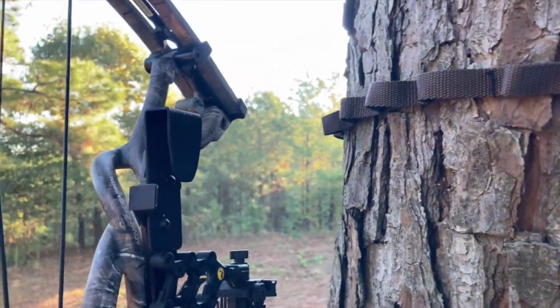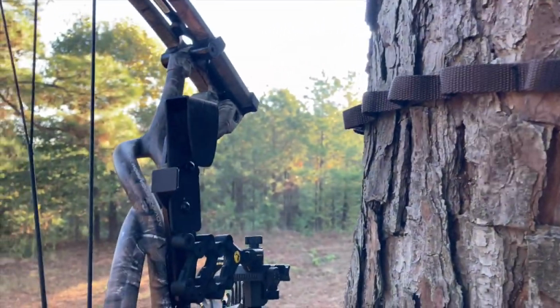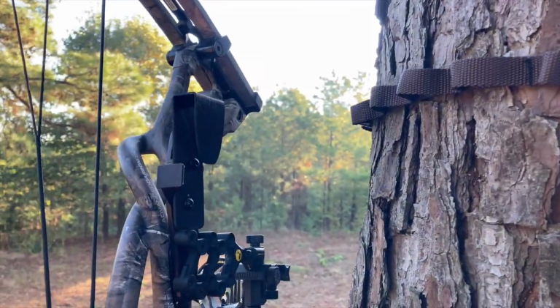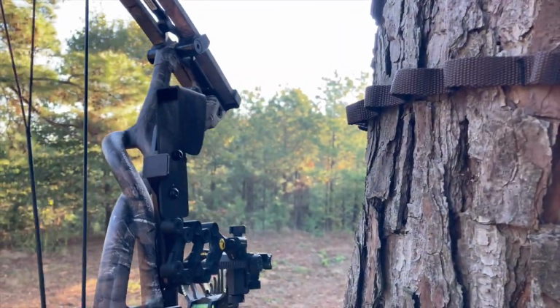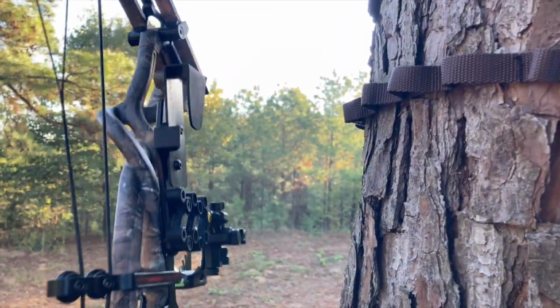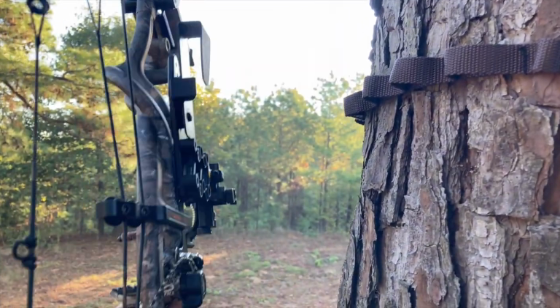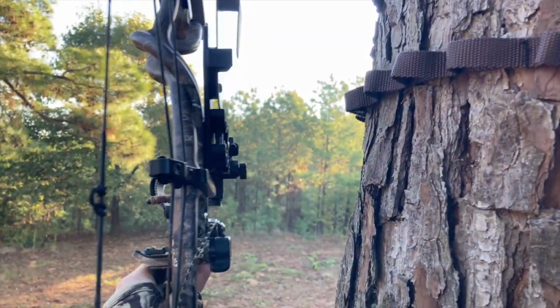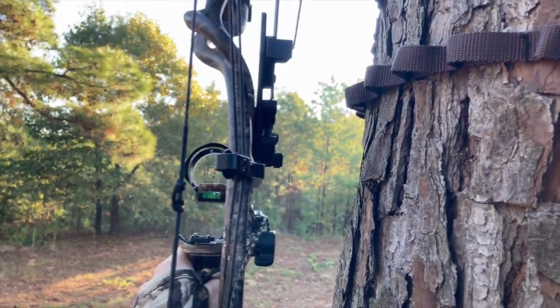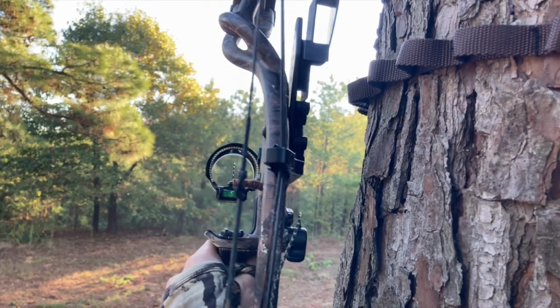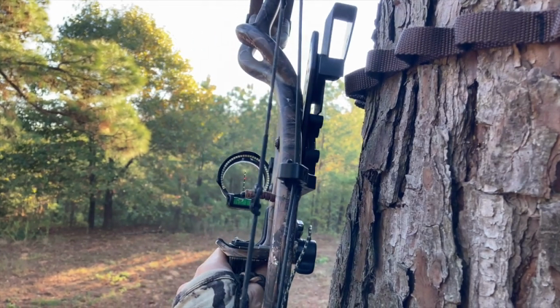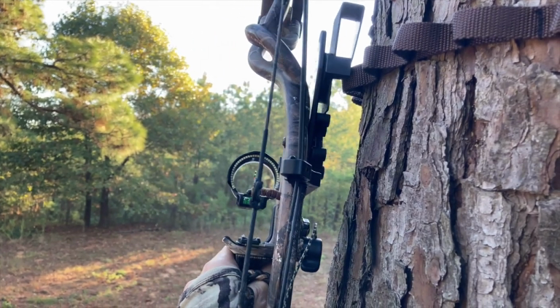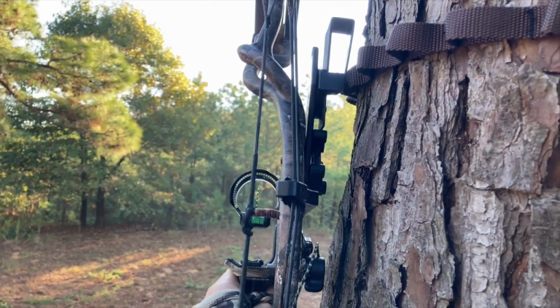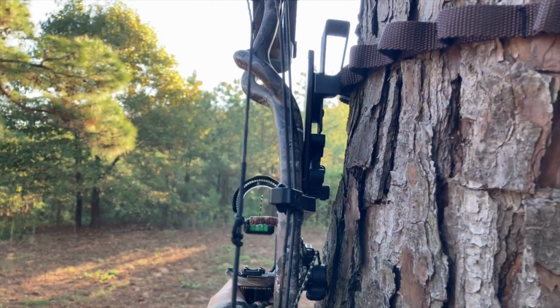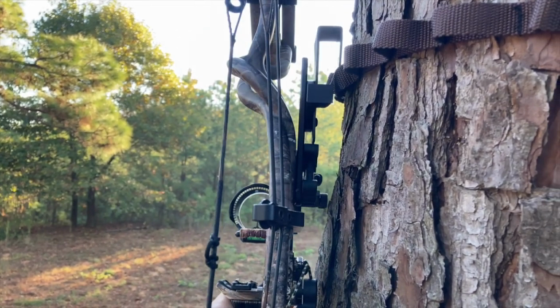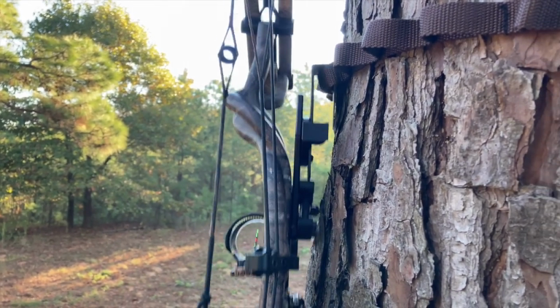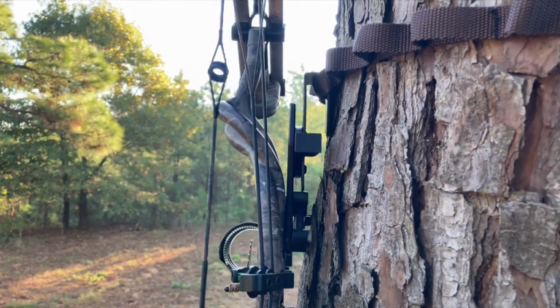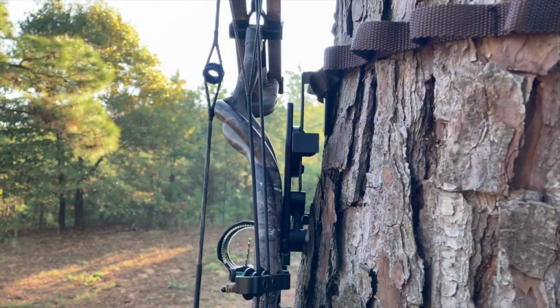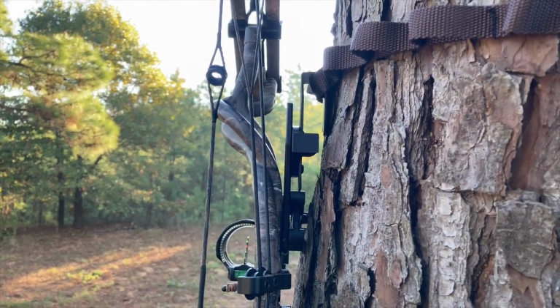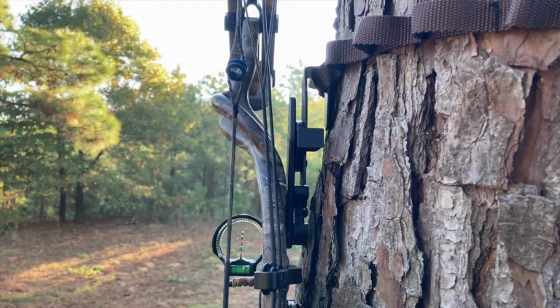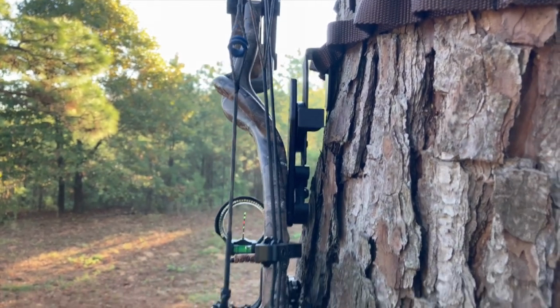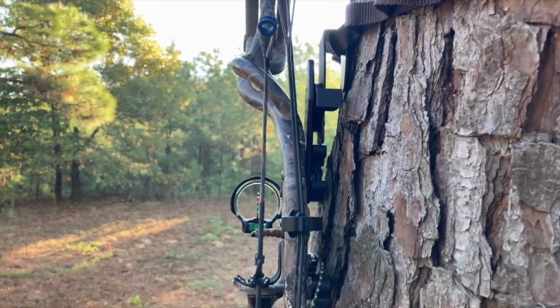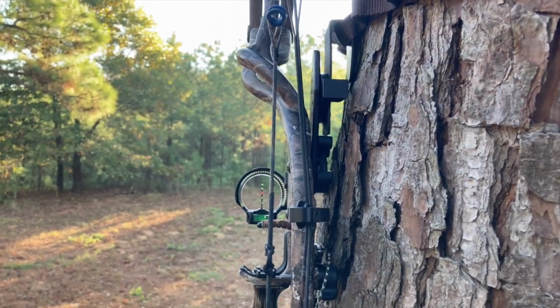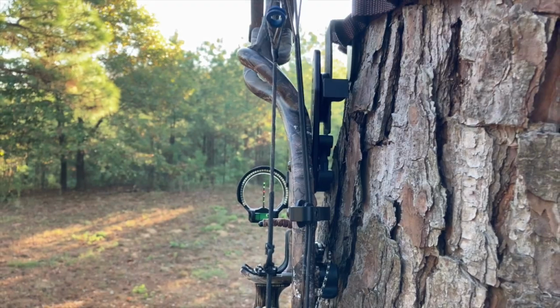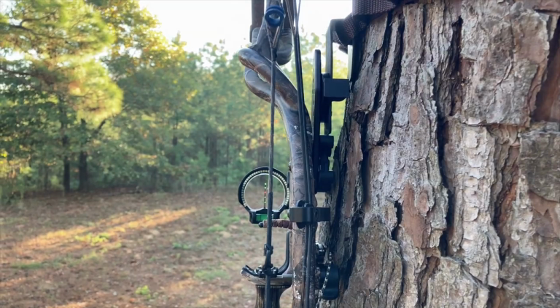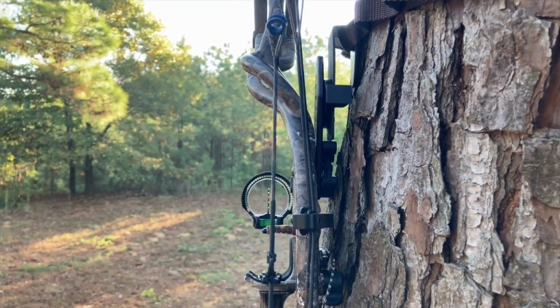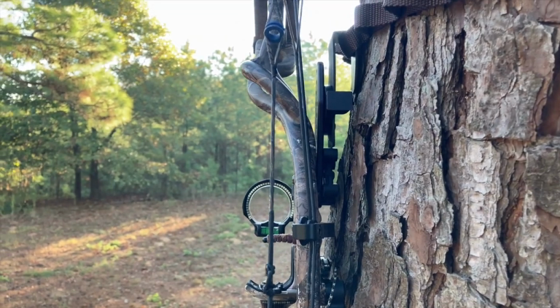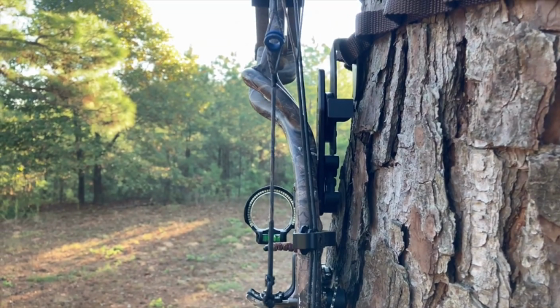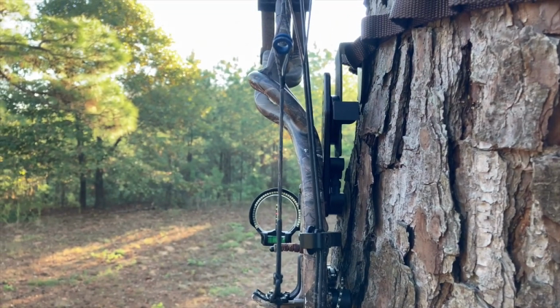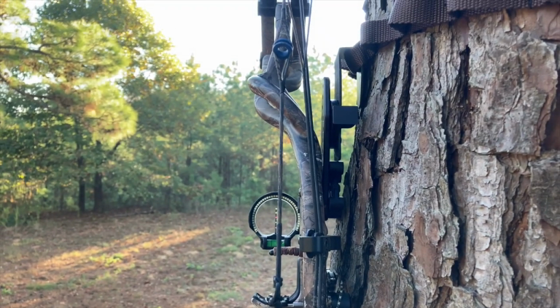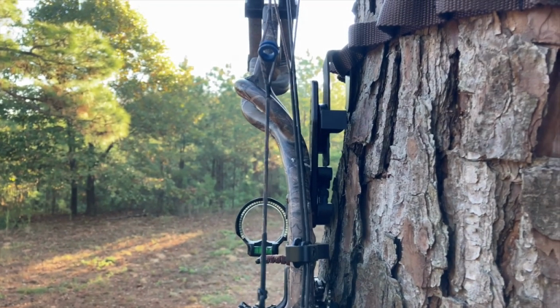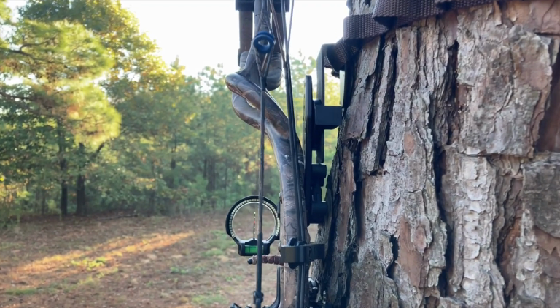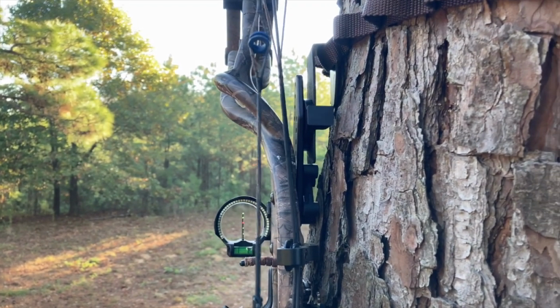And this is the finished product — a Kydex bow holder. It's really light, it can stay on the bow, and it slides right into the accessory strap. Thanks again to G2 Outdoors for the idea, and I hope the instructions help.